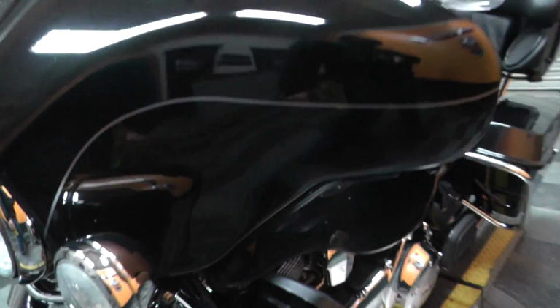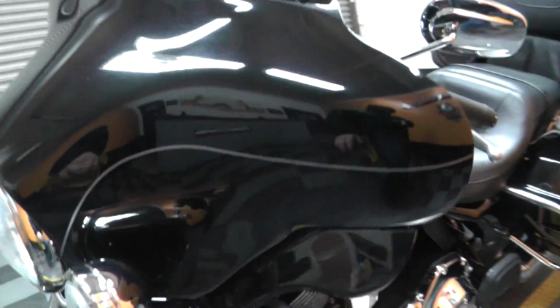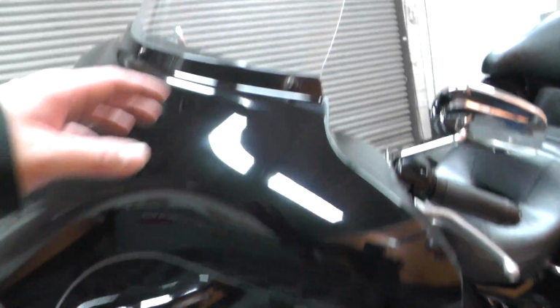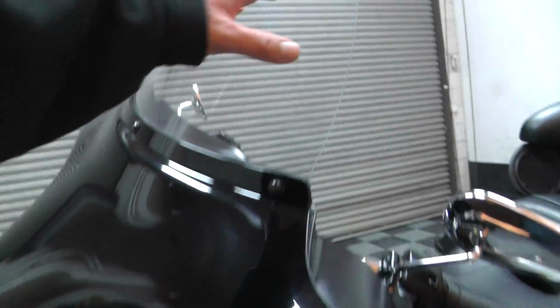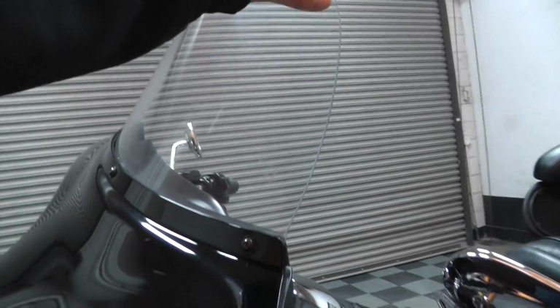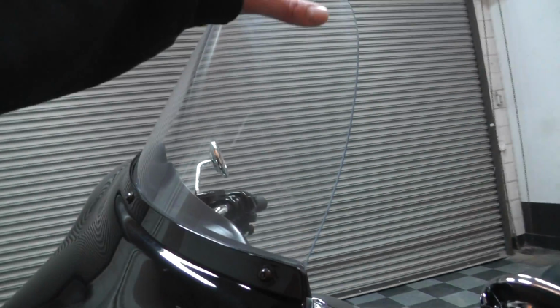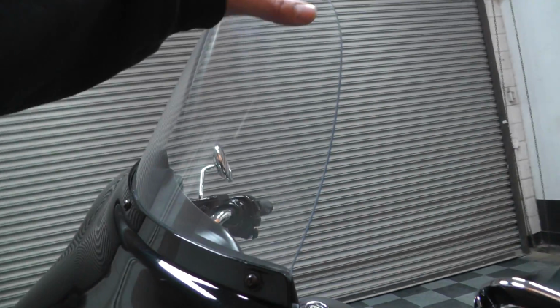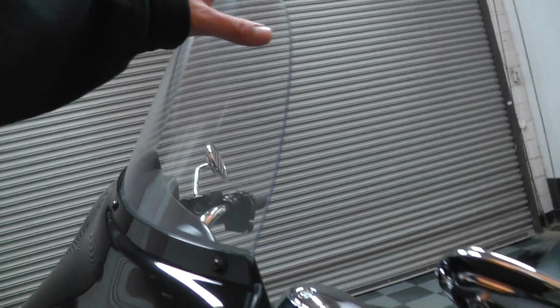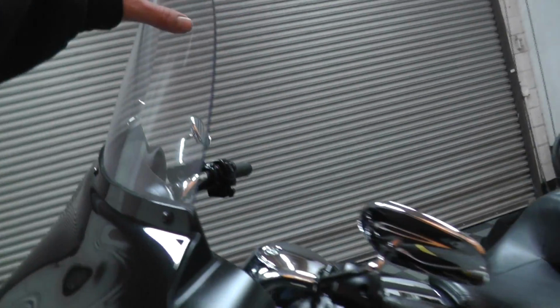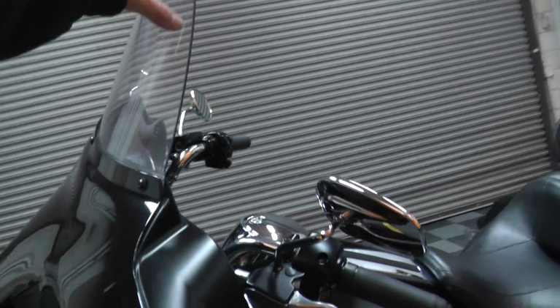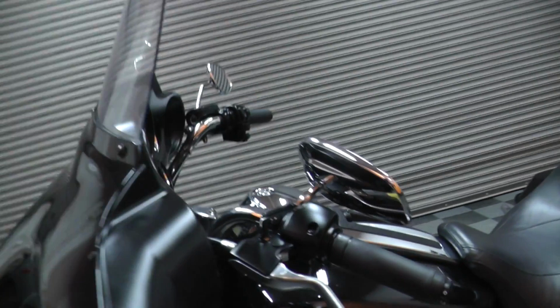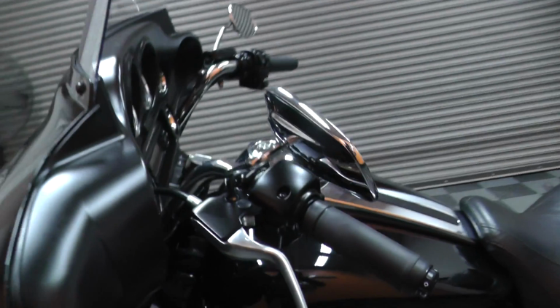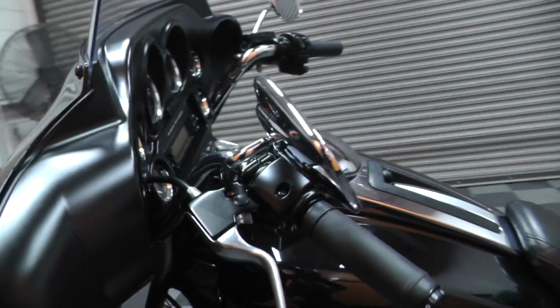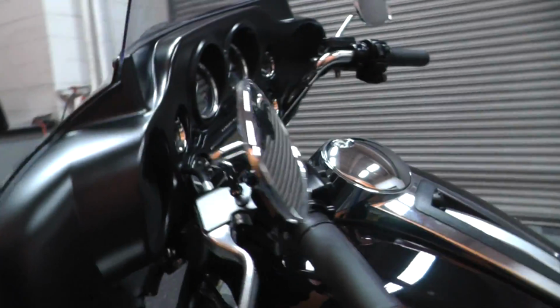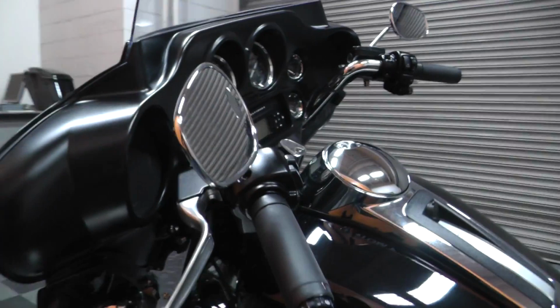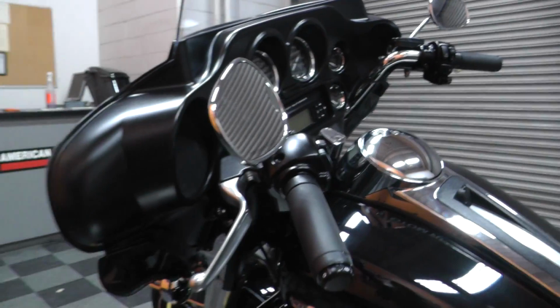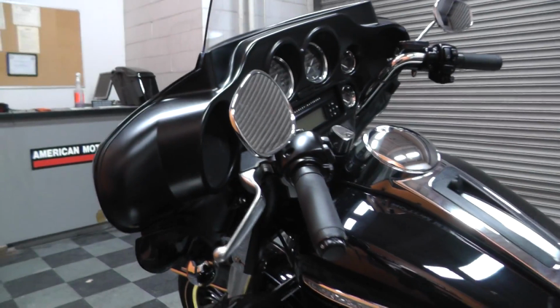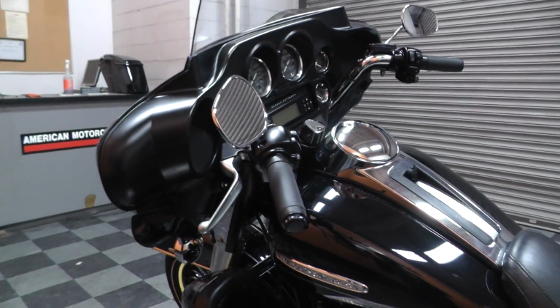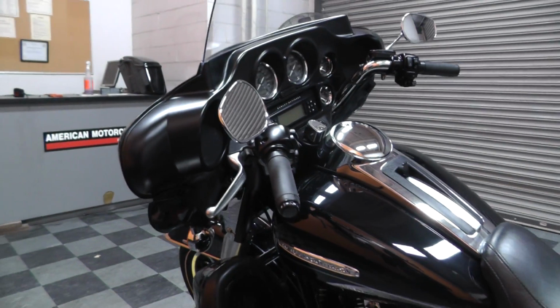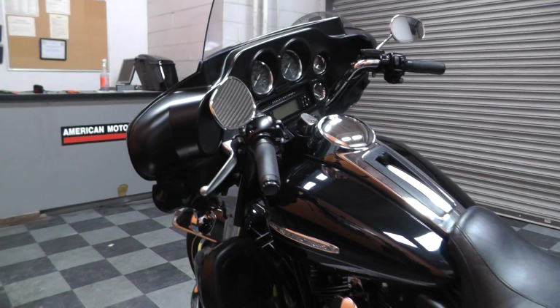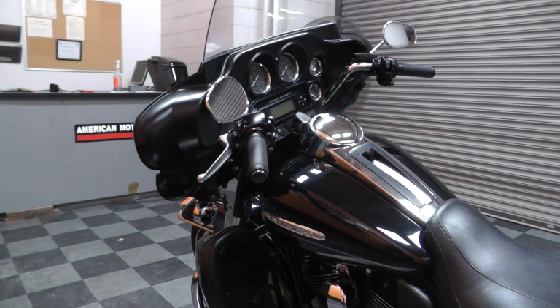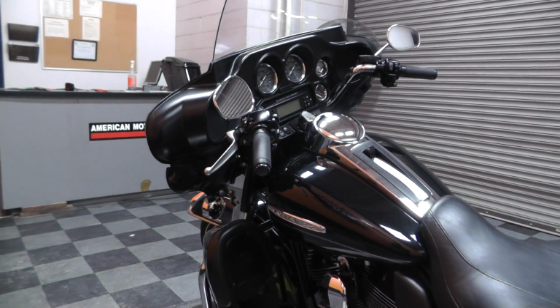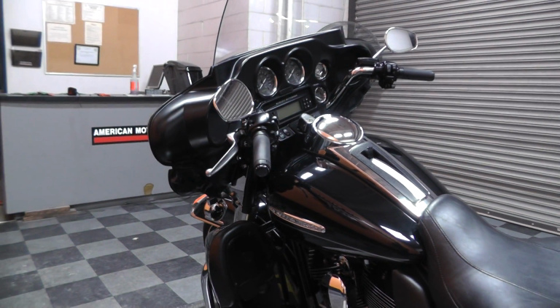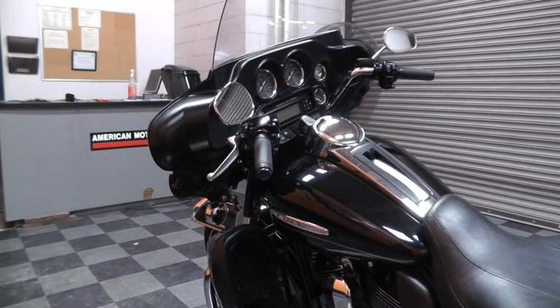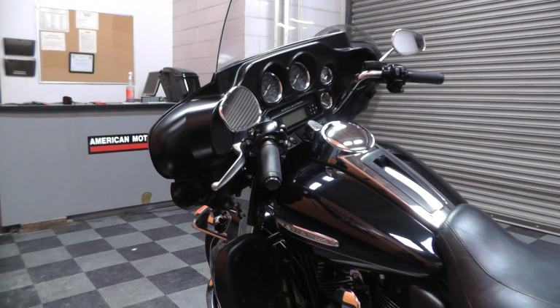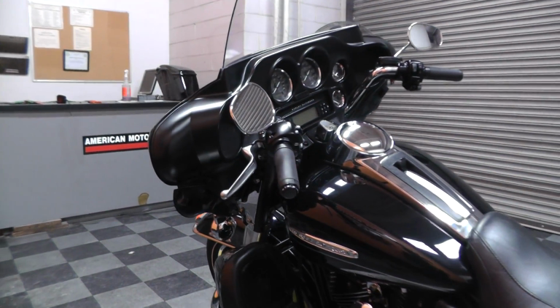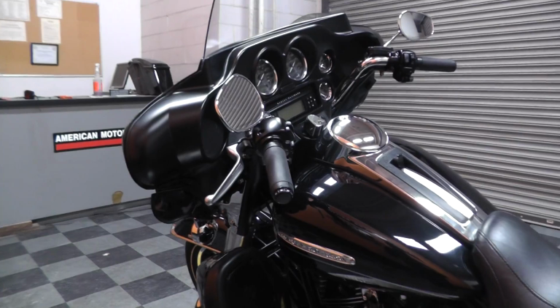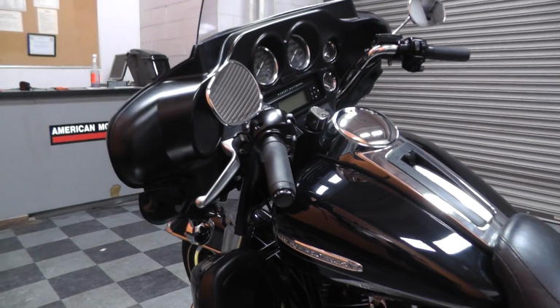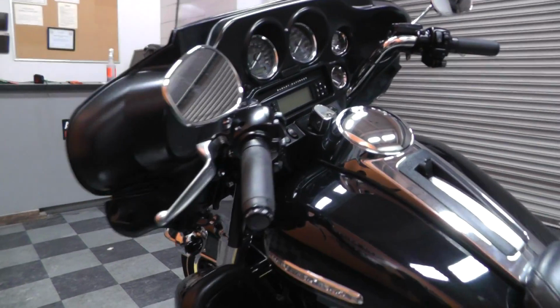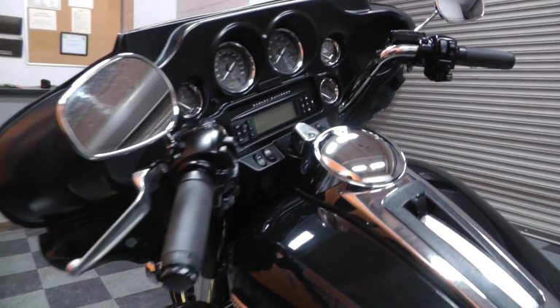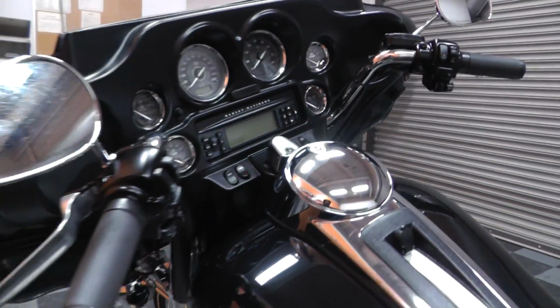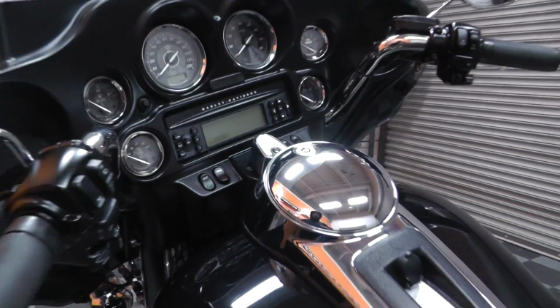It's got a little bit taller windshield. It does have heated grips, it does have cruise control, and AM/FM radio.